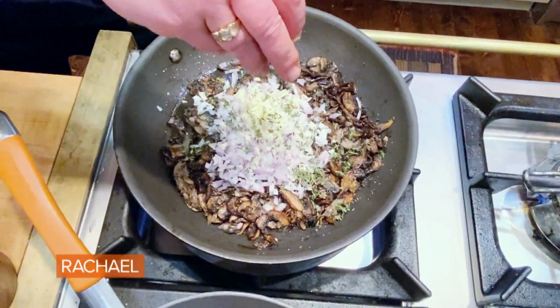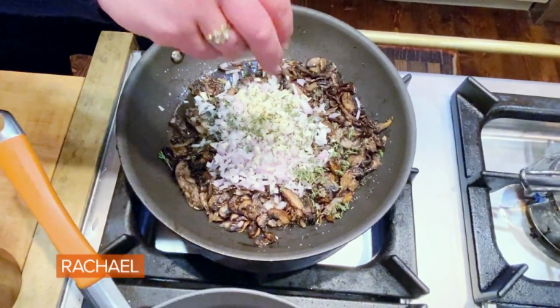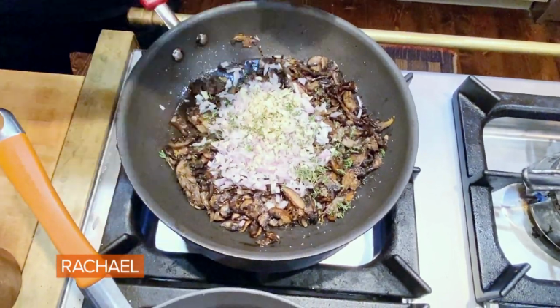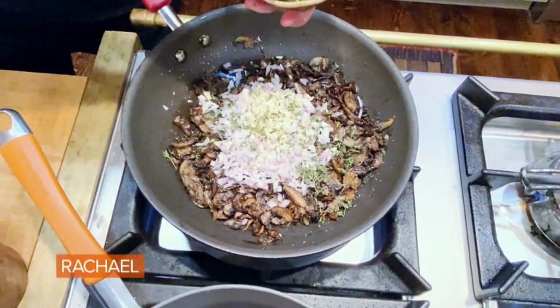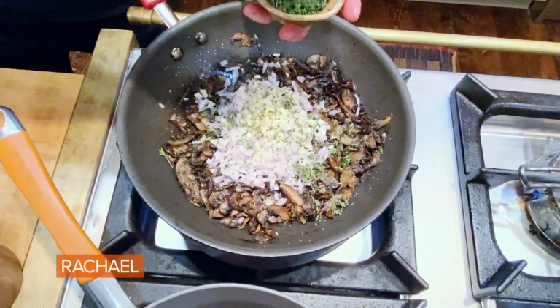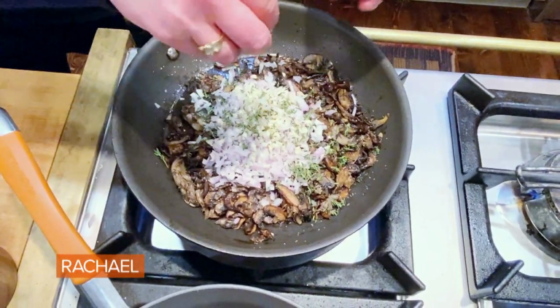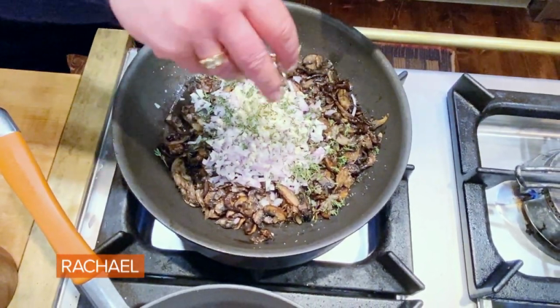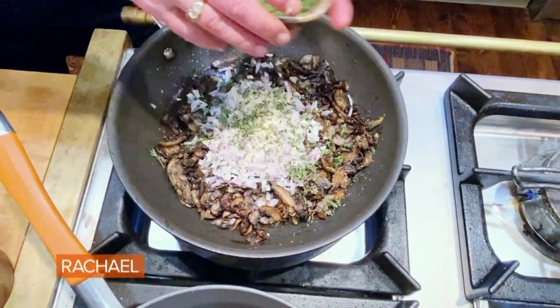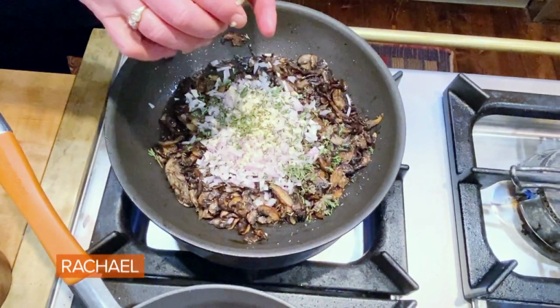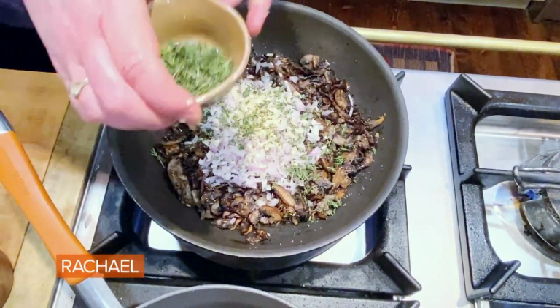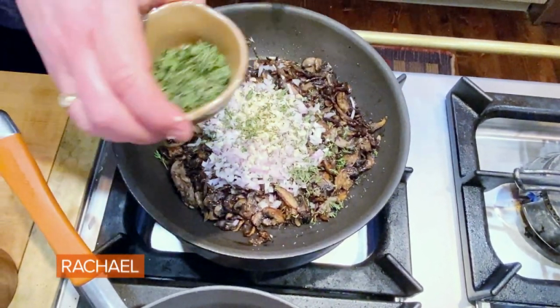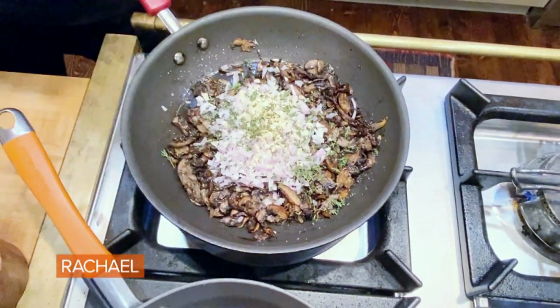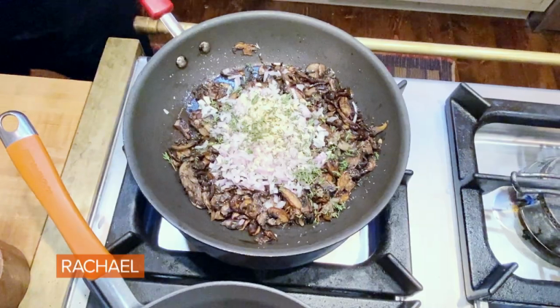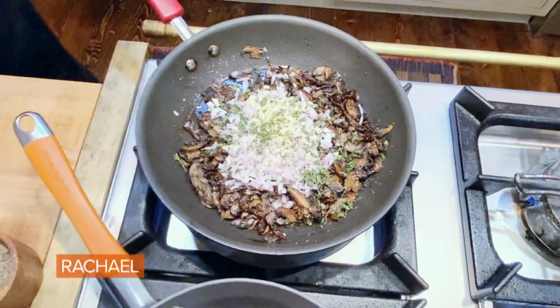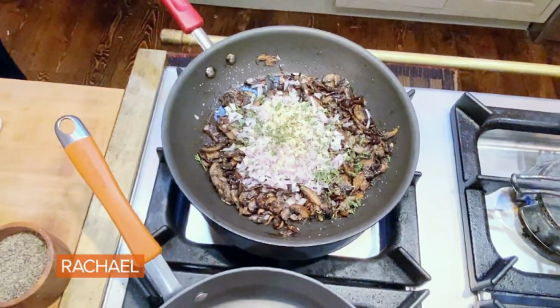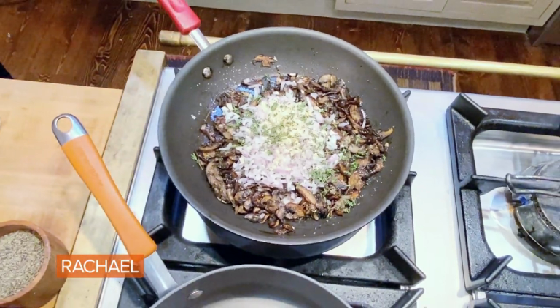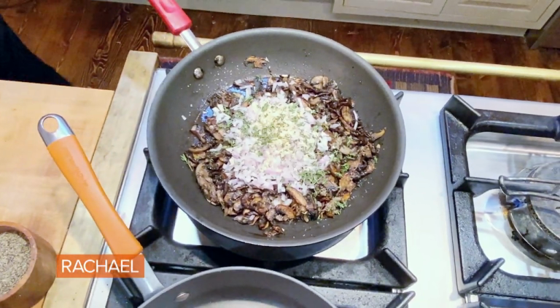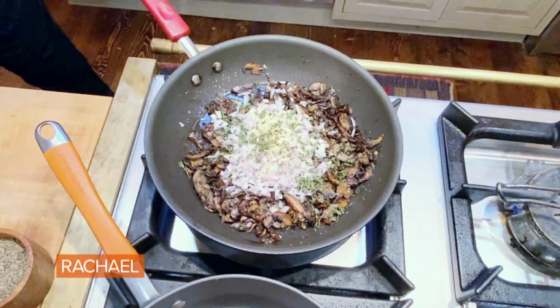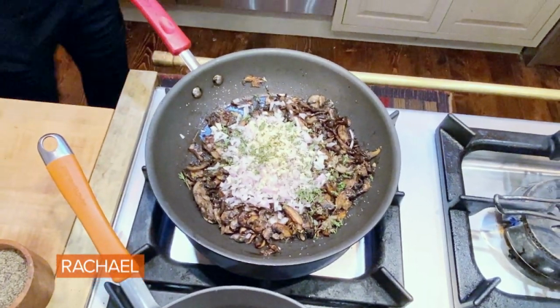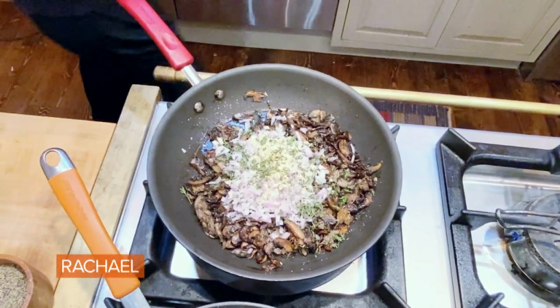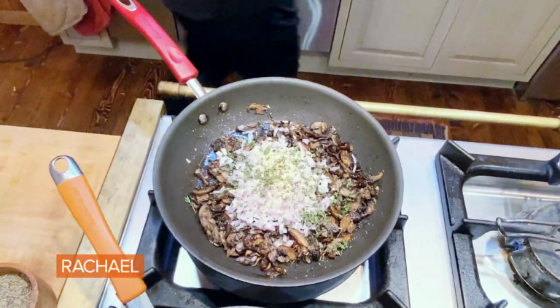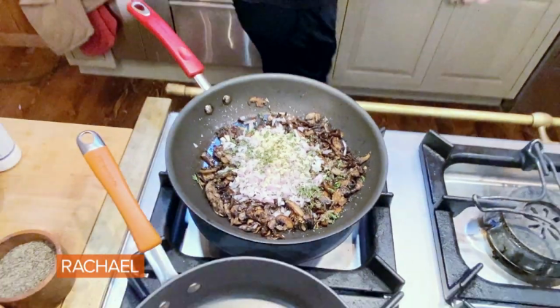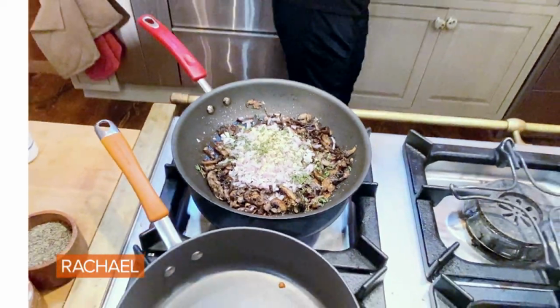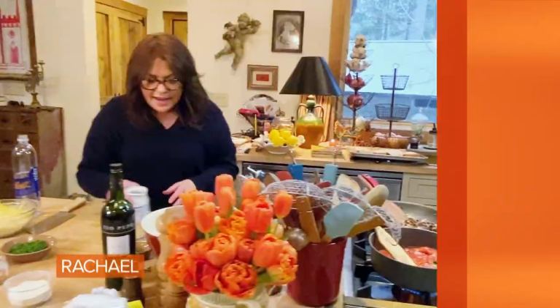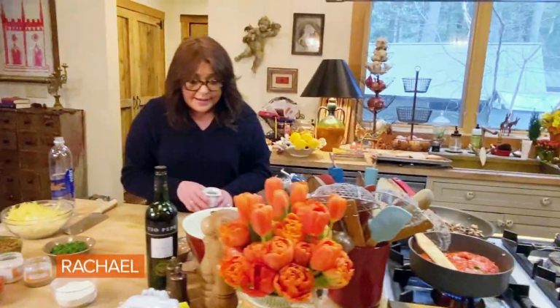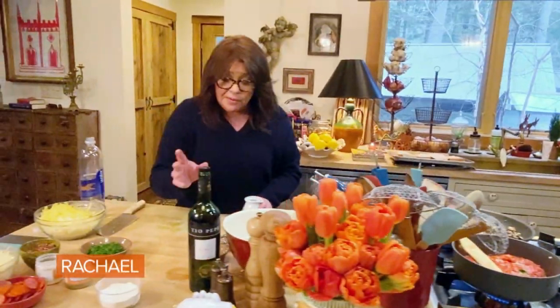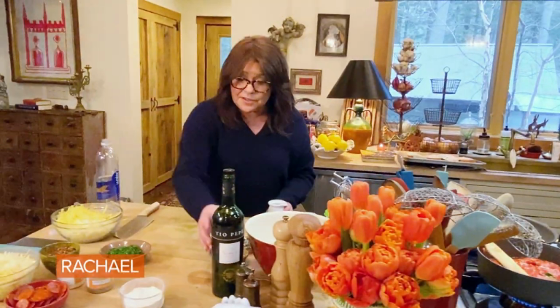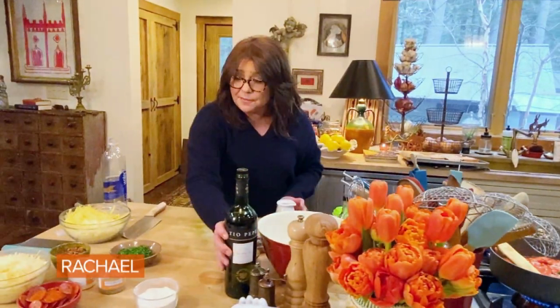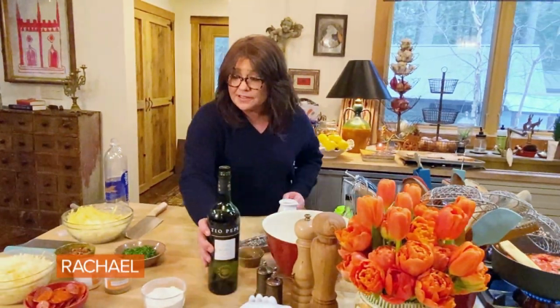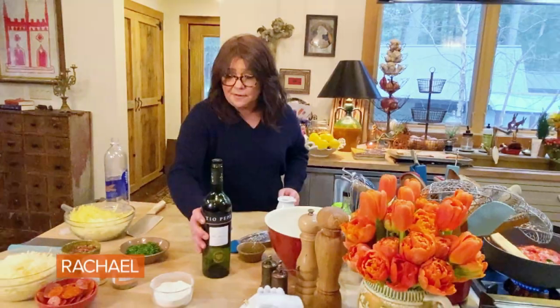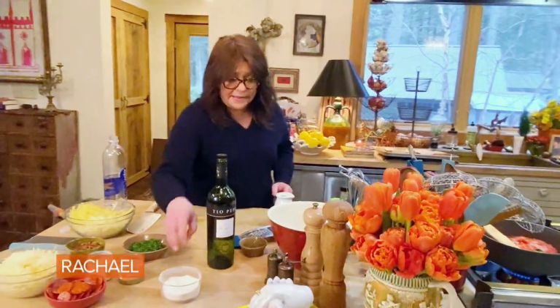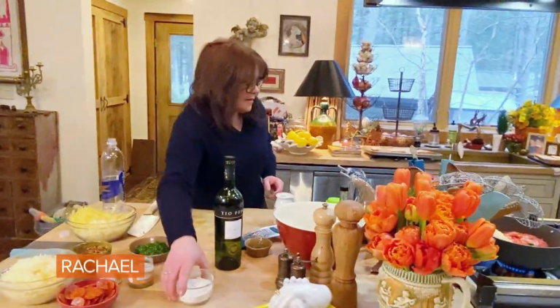And we're gonna add some fresh thyme — good sprinkle, and save a little for the top of the pizza for a little garnish. So I'm just gonna let the garlic and shallot sweat out of there. Now we're gonna do some fun stuff with that sauce.